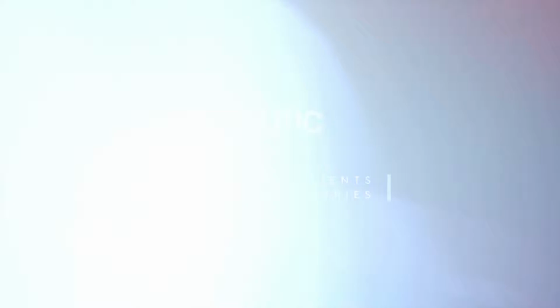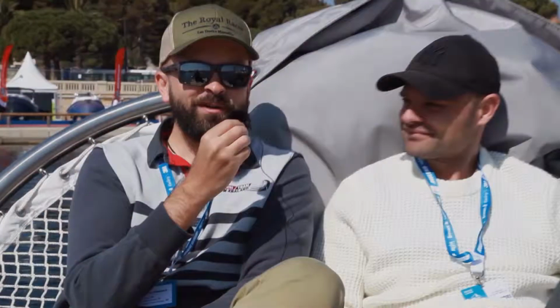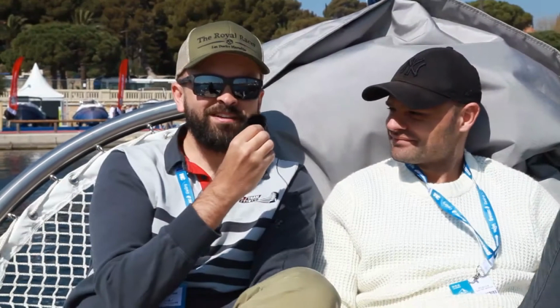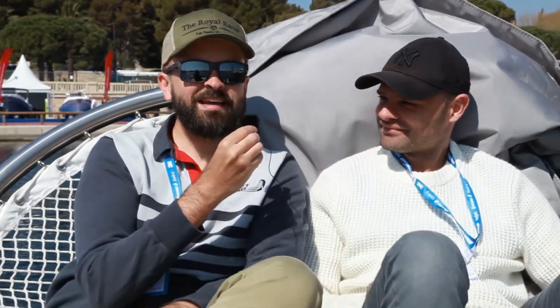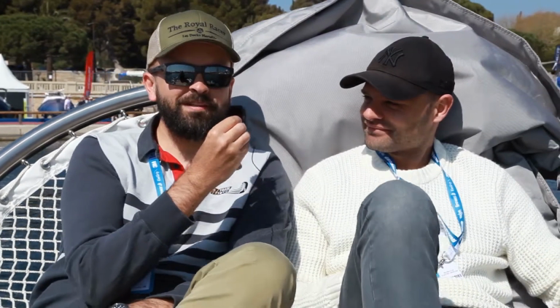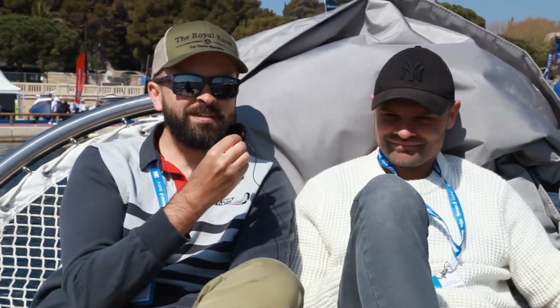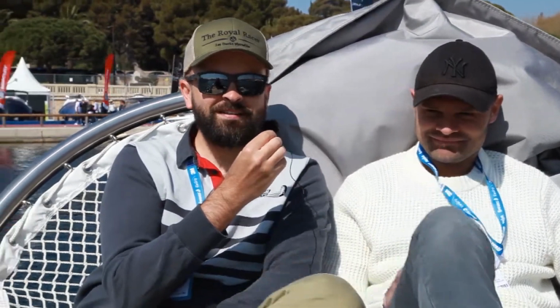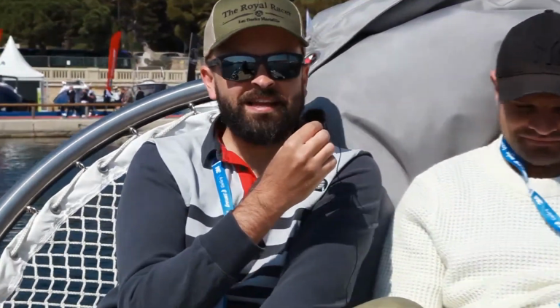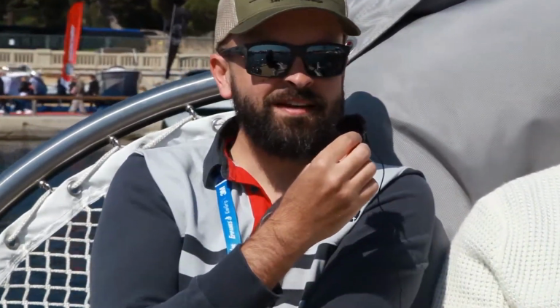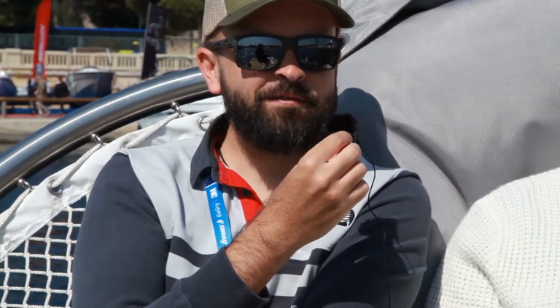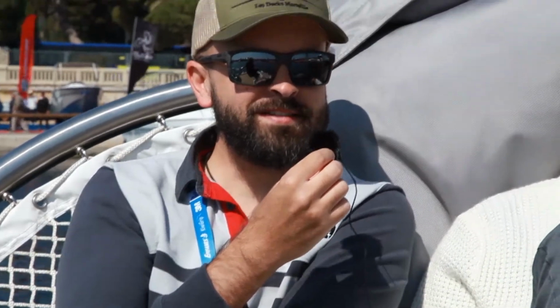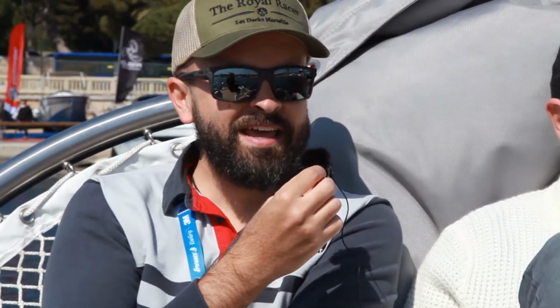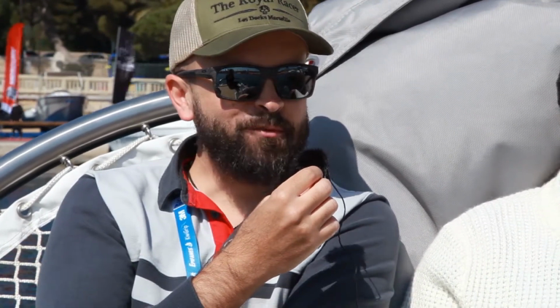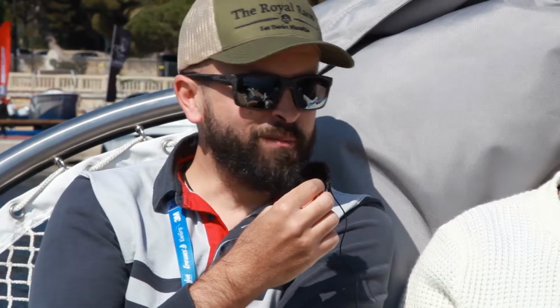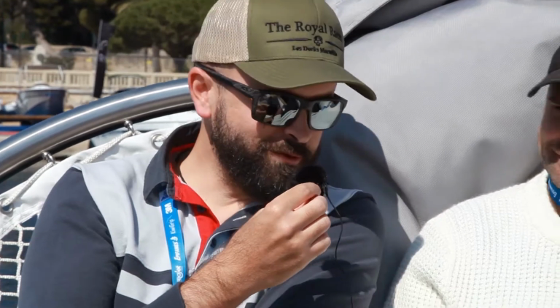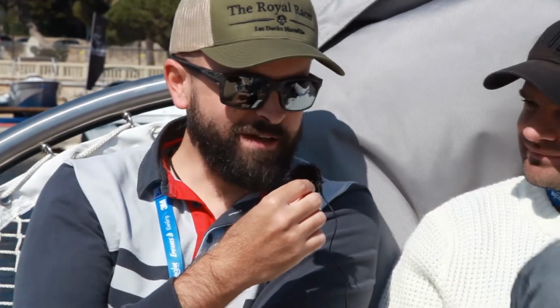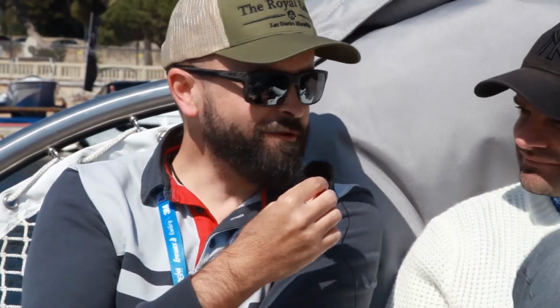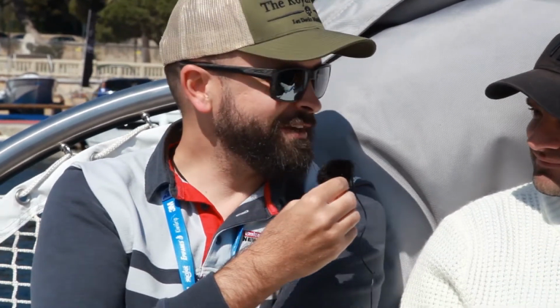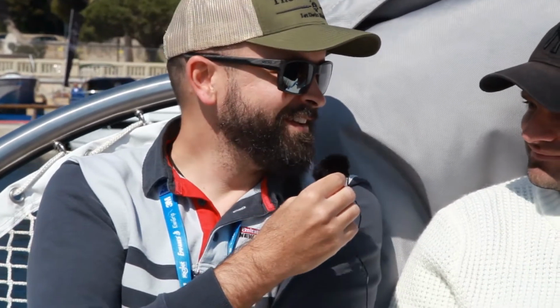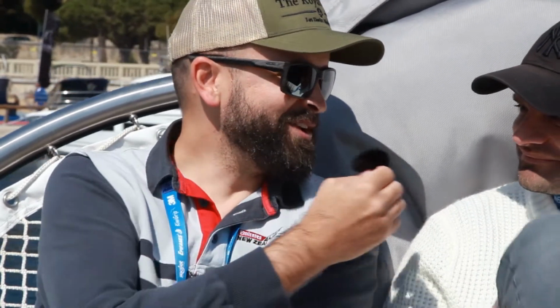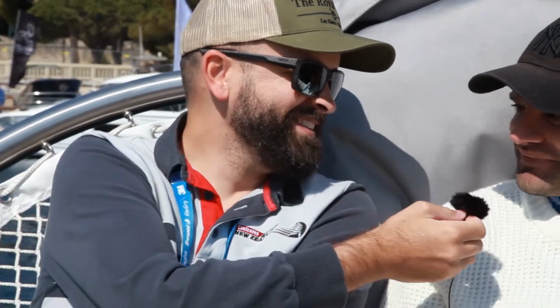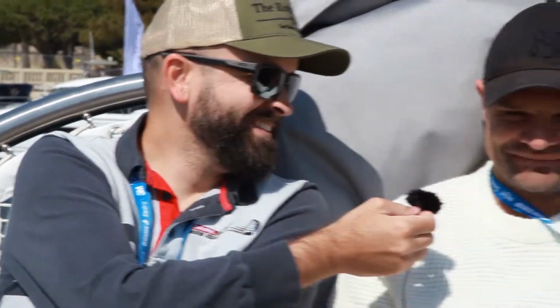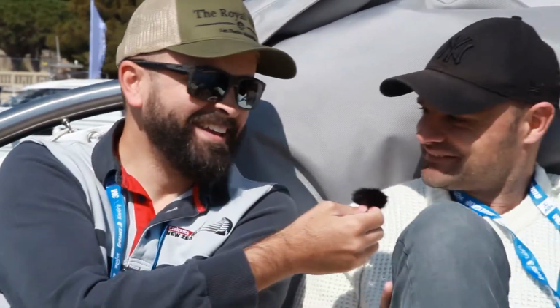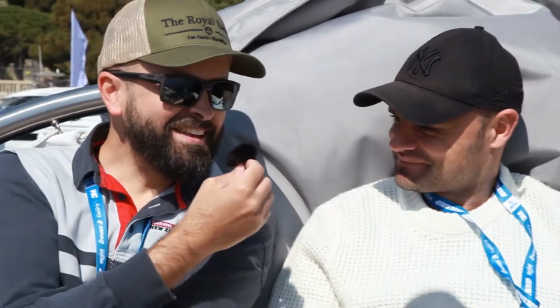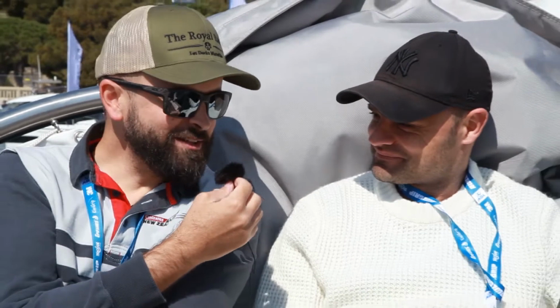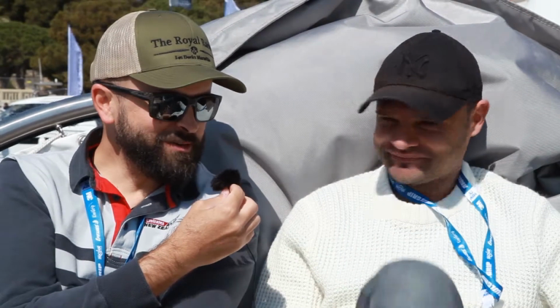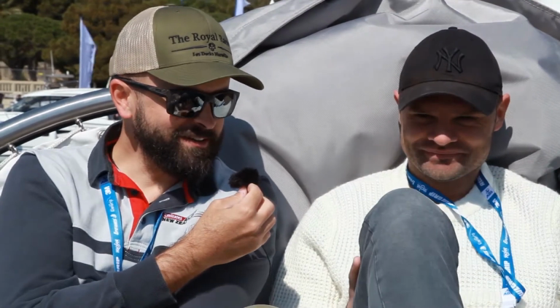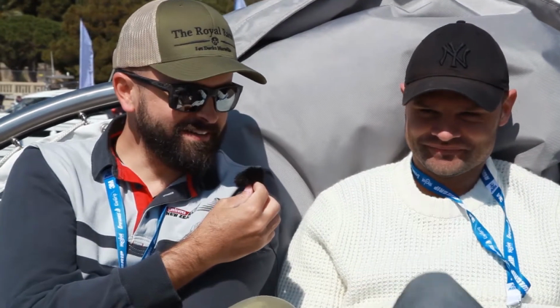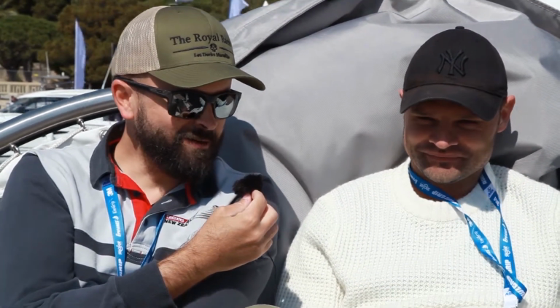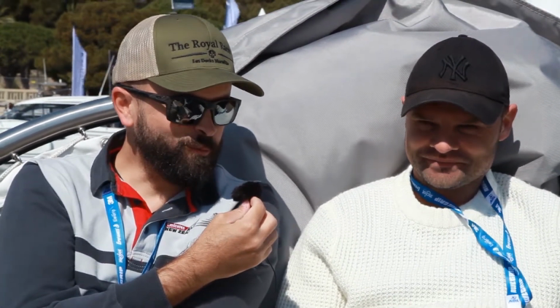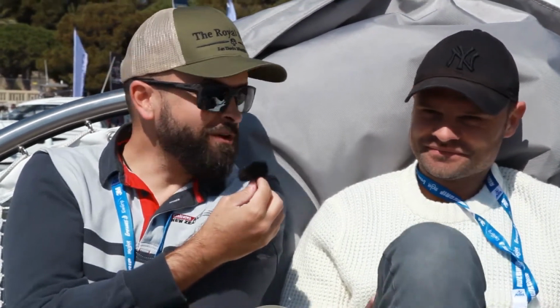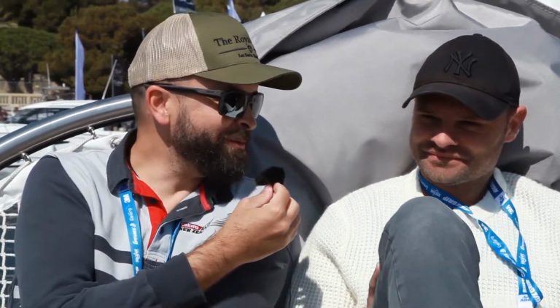Well, hi everybody. We're here at the Salon of Les Nauticales in La Ciotat in the south of France, and we're aboard the water with Florent from Ciclo. Tell us a little bit about your products and what we're on at the moment.